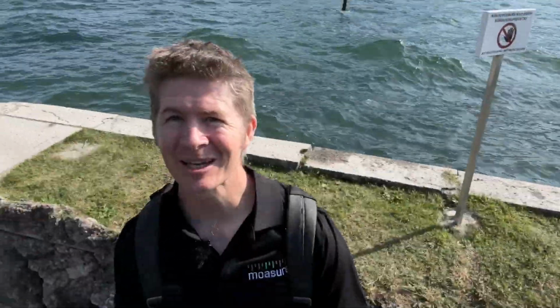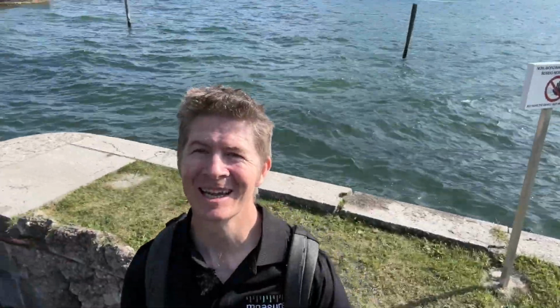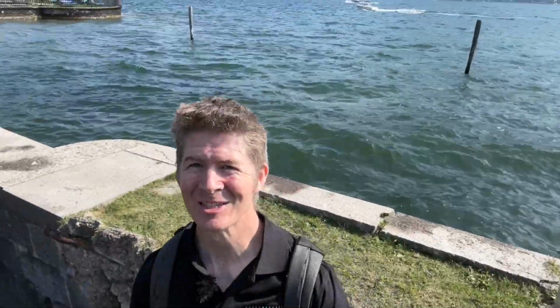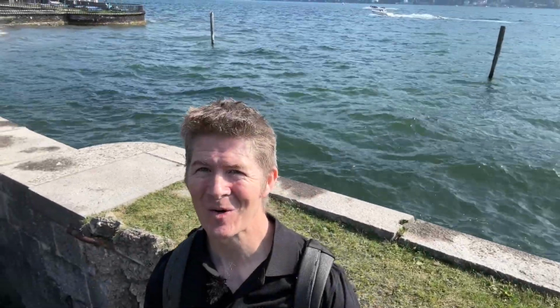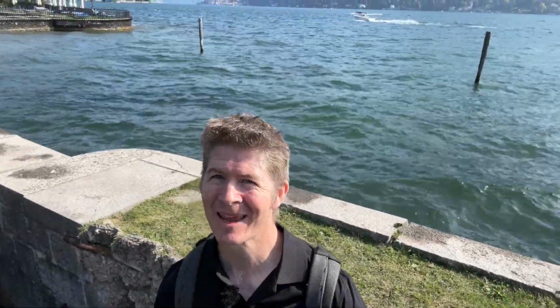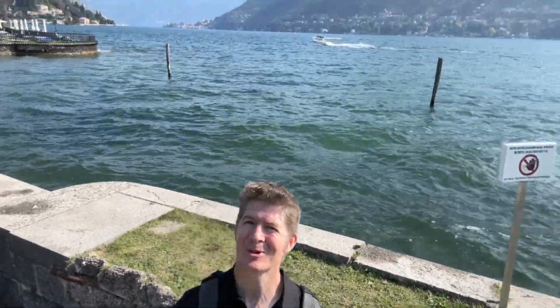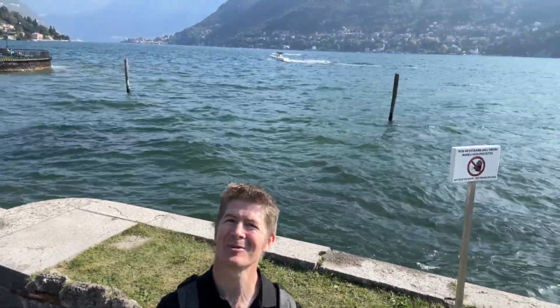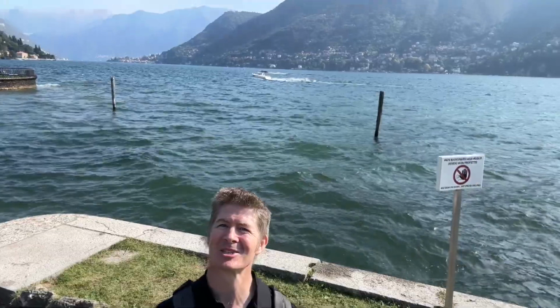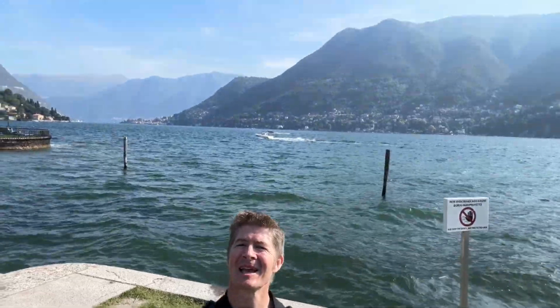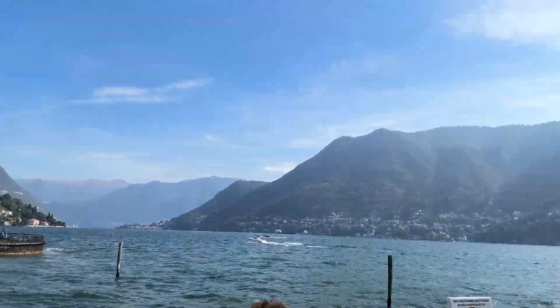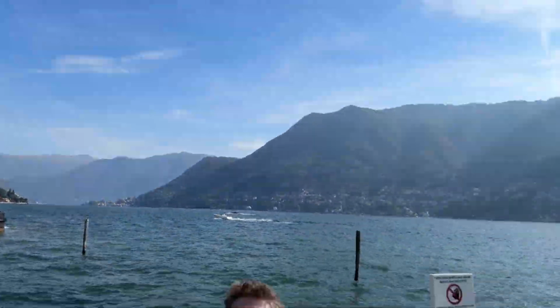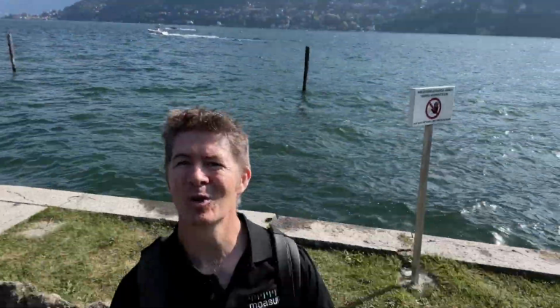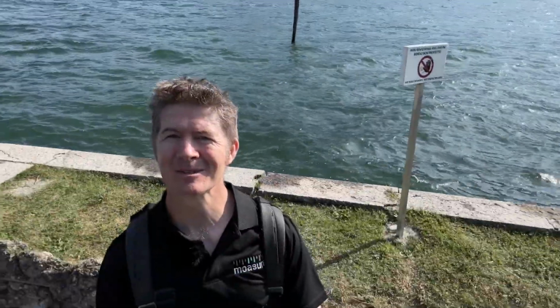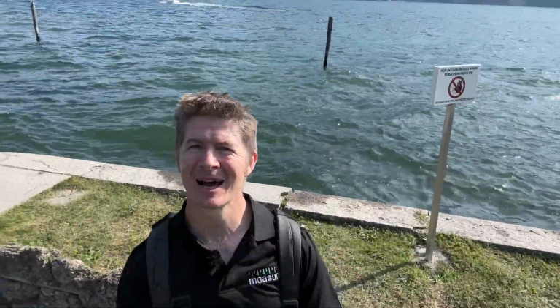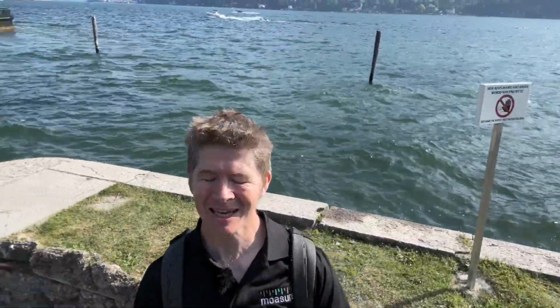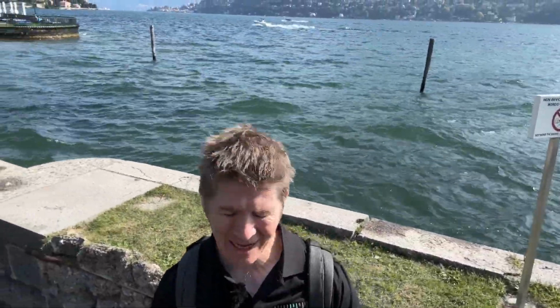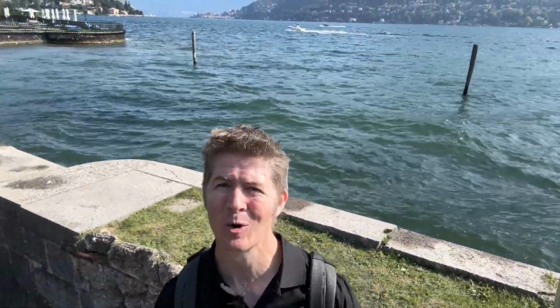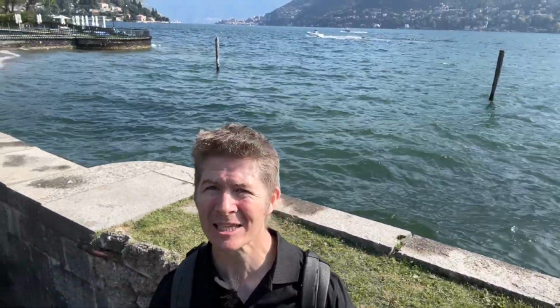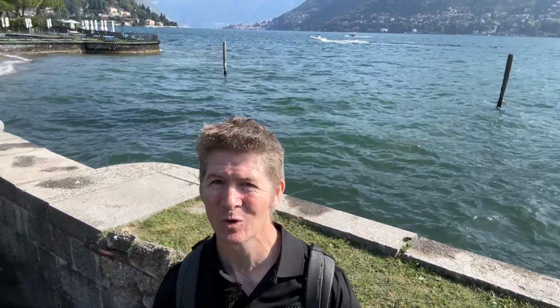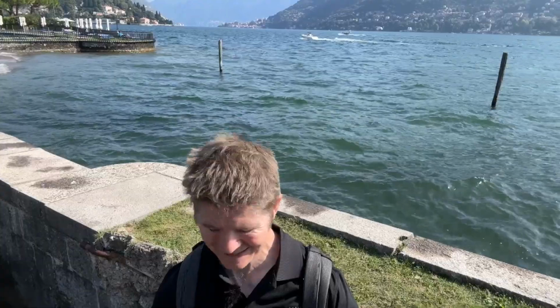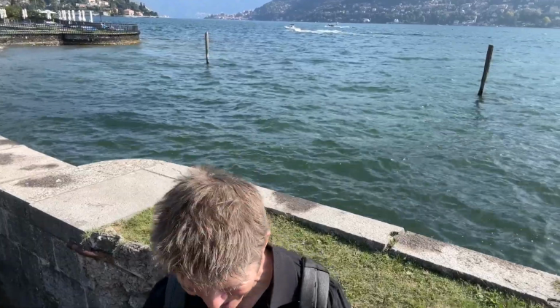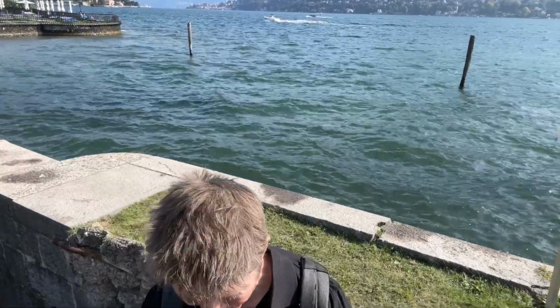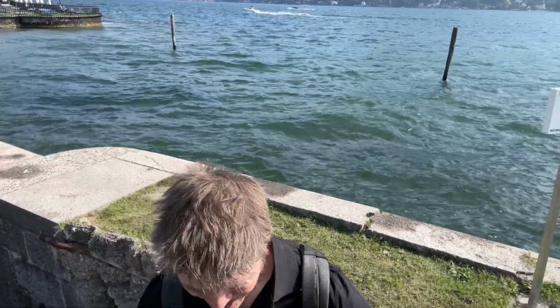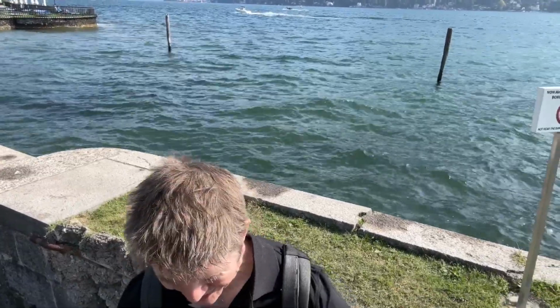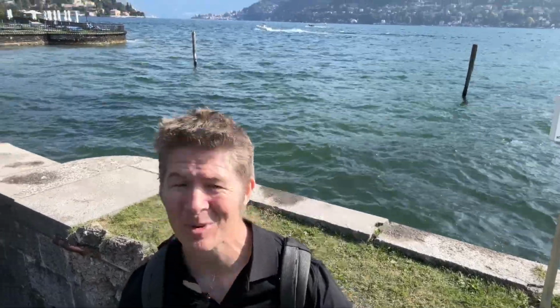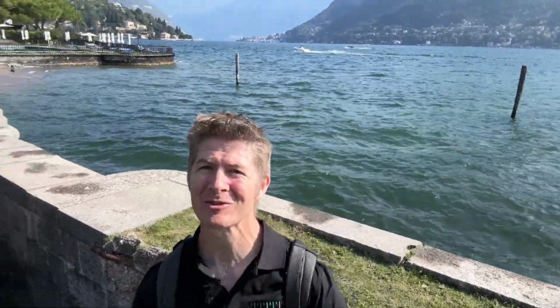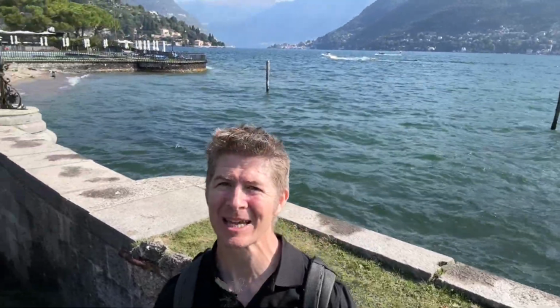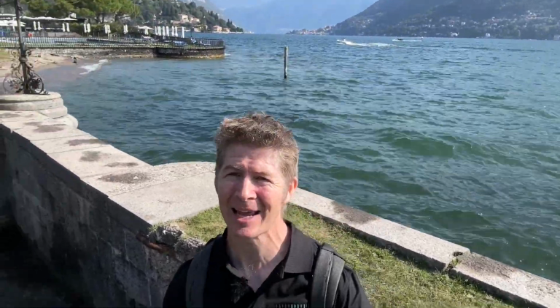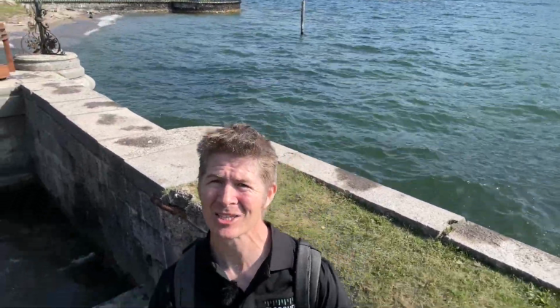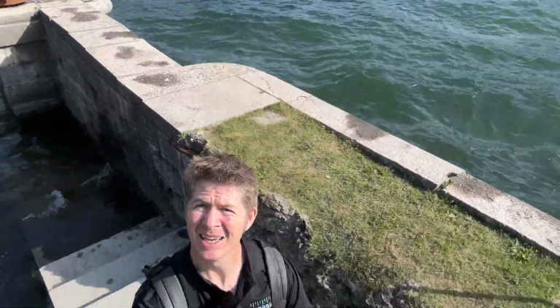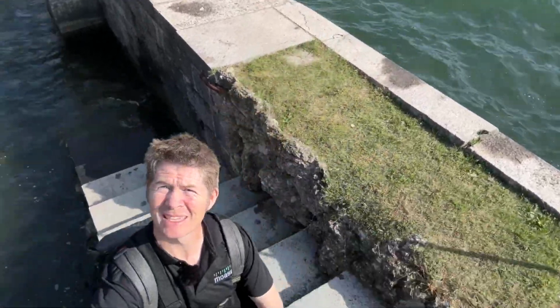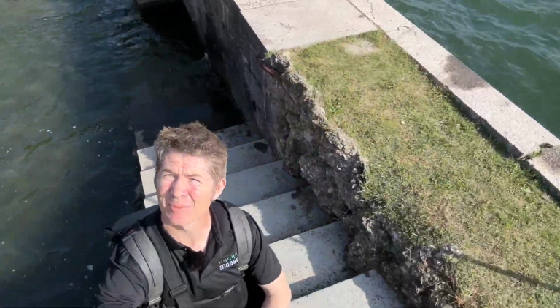Elevation is all around me, particularly with stunning rolling mountains behind me on the edge of Lake Como. They say 'rise' over here, and I thought it would be very interesting to capture elevation with these steps on the edge of this jetty.